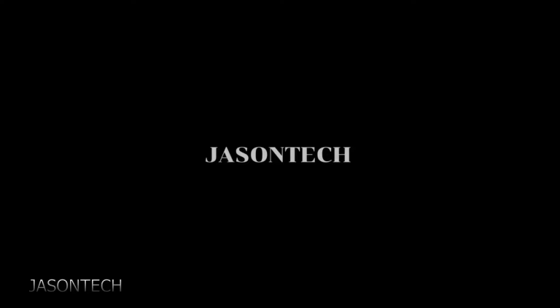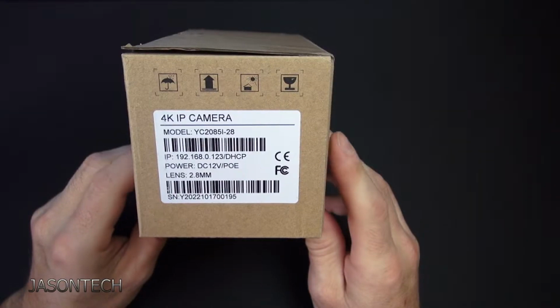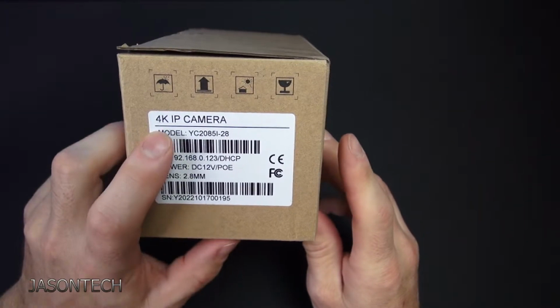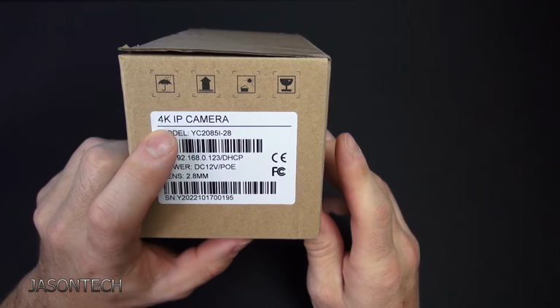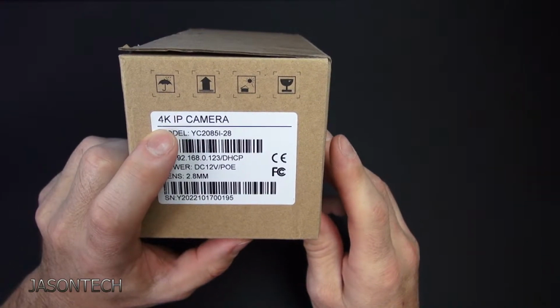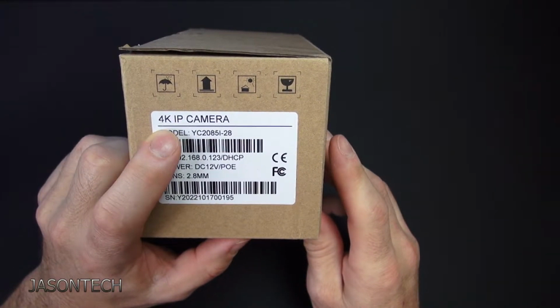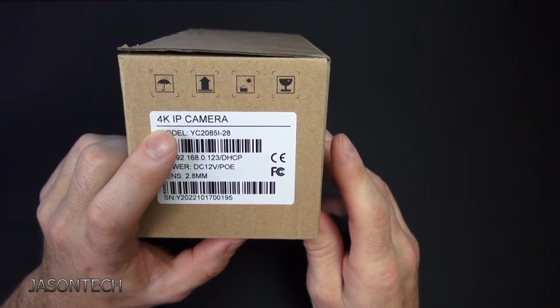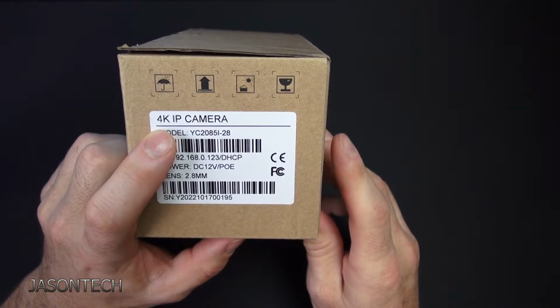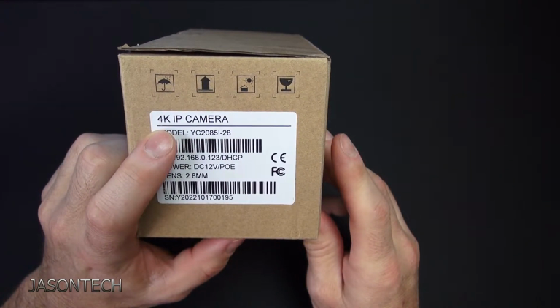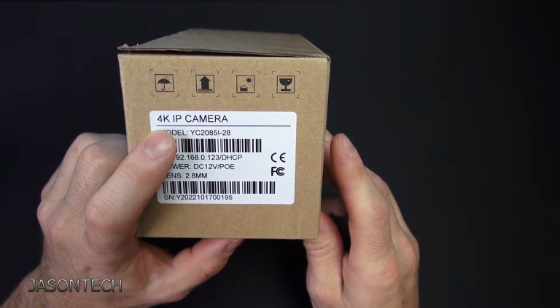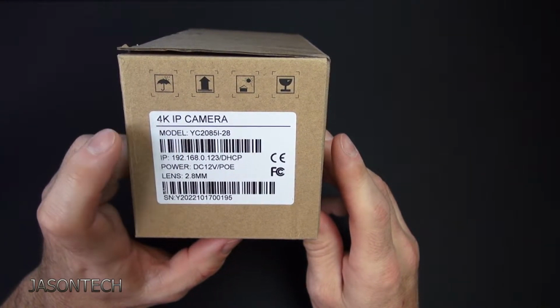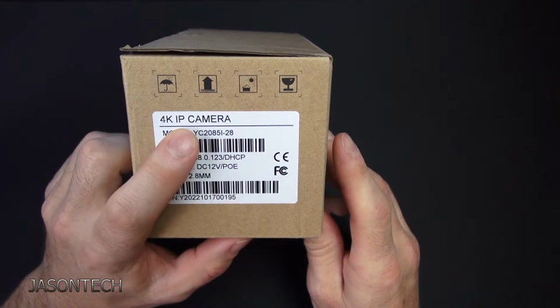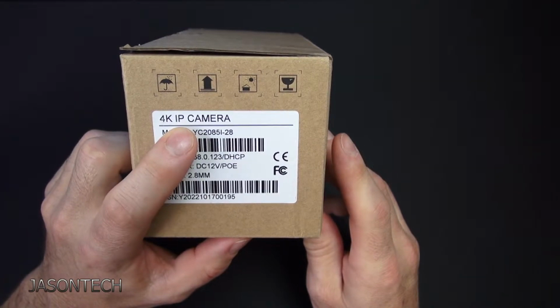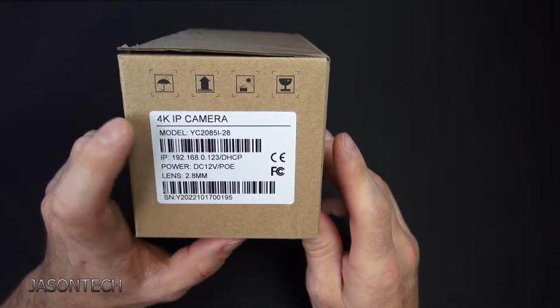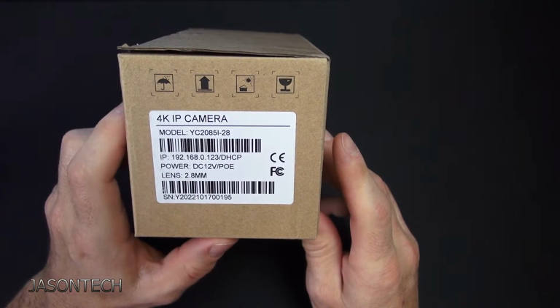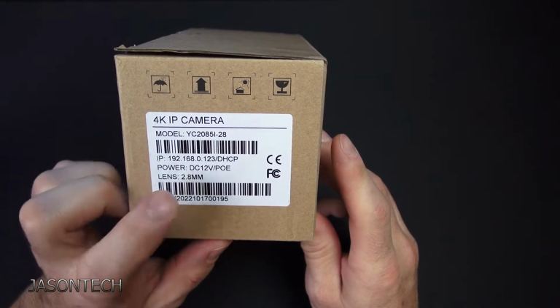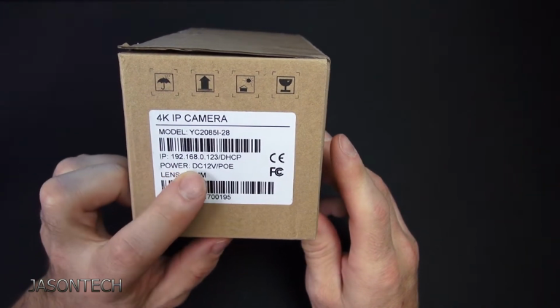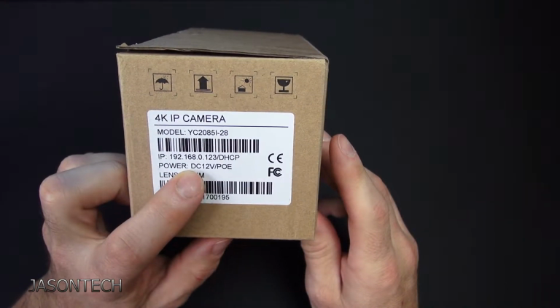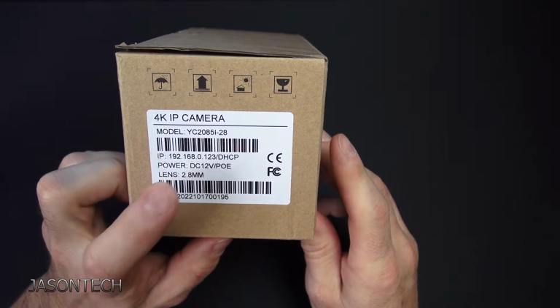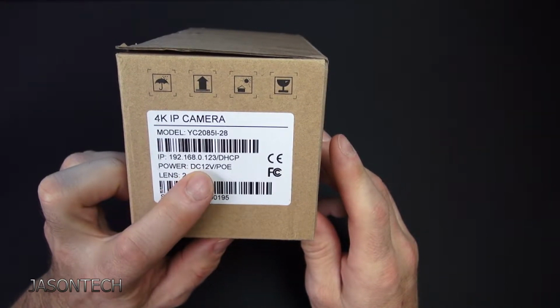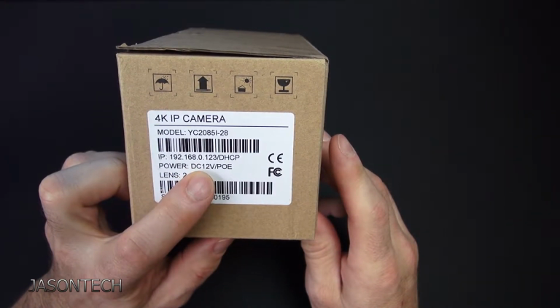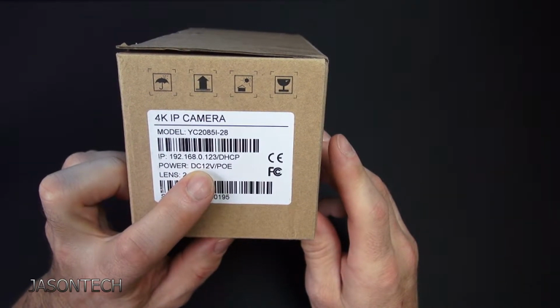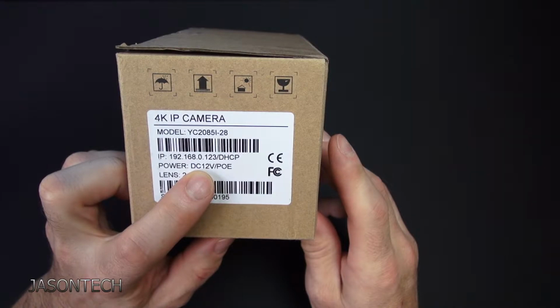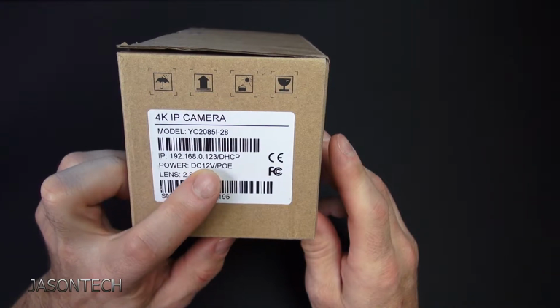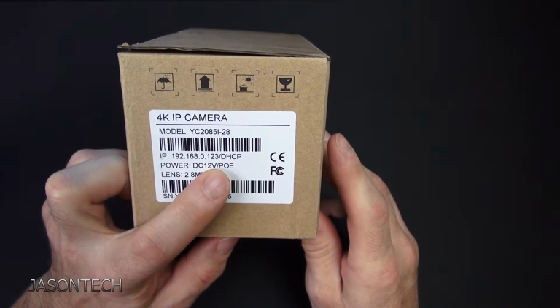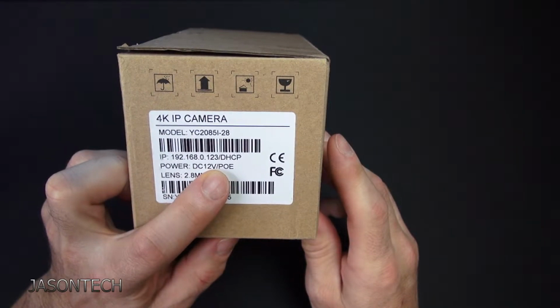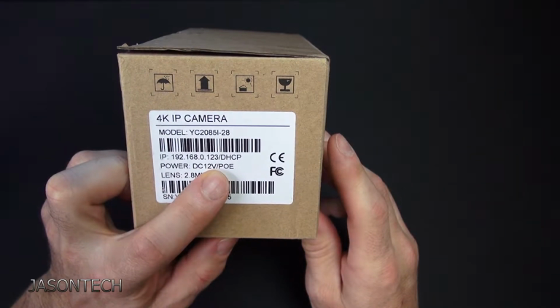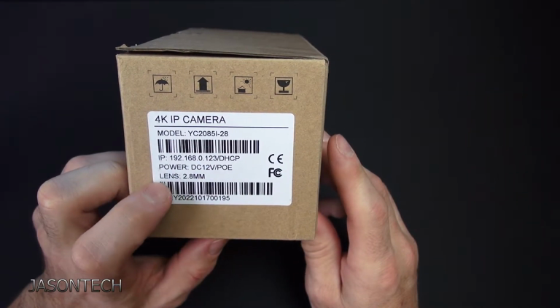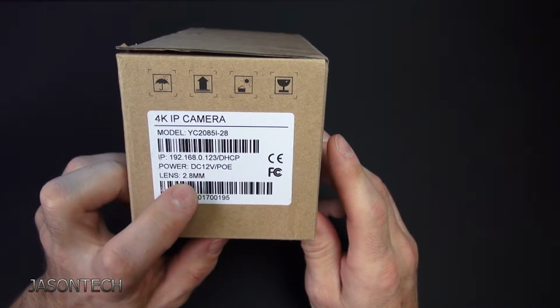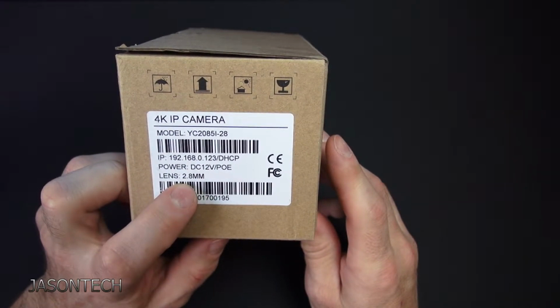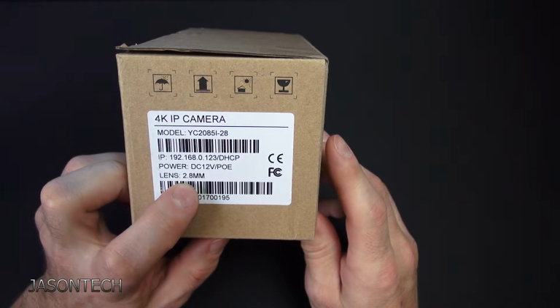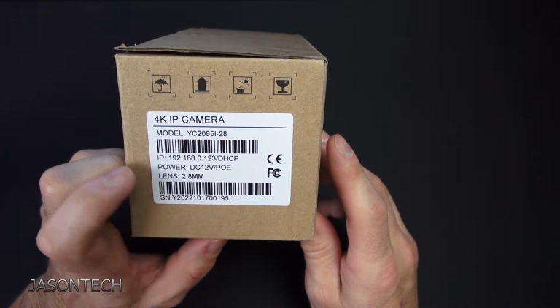This camera is a 4K camera, which is an 8 megapixel camera. It is an IP camera. It has dual power — DC 12 volts and PoE — and the lens is a 2.8 millimeter.